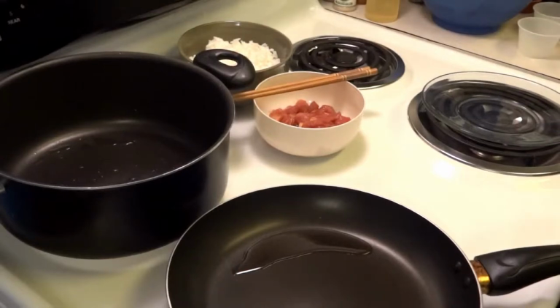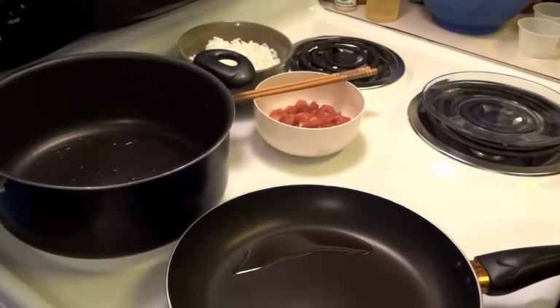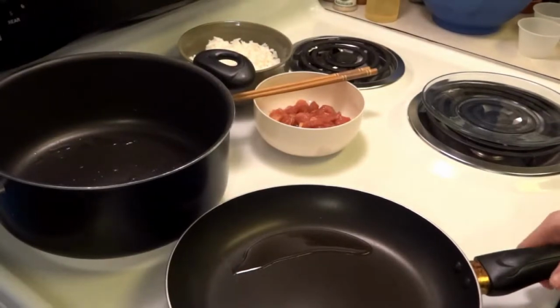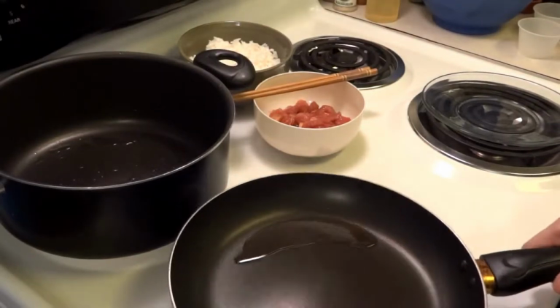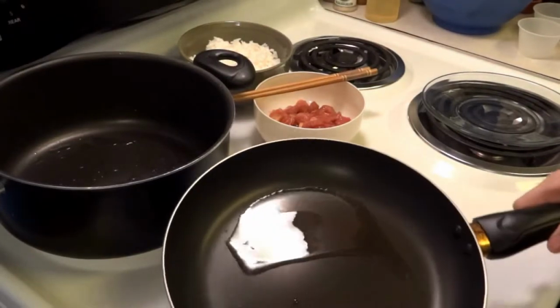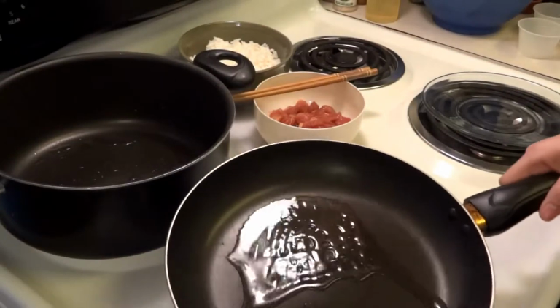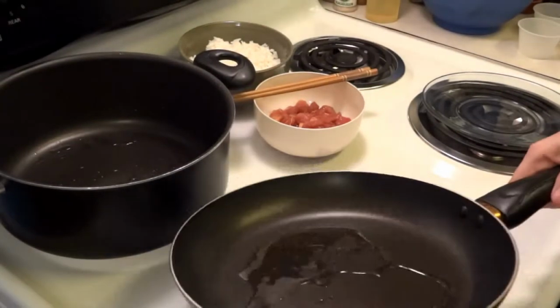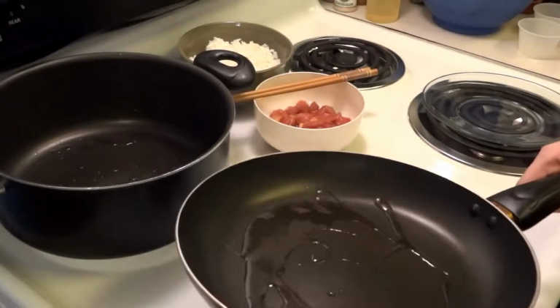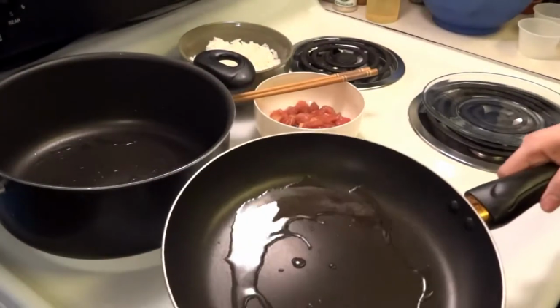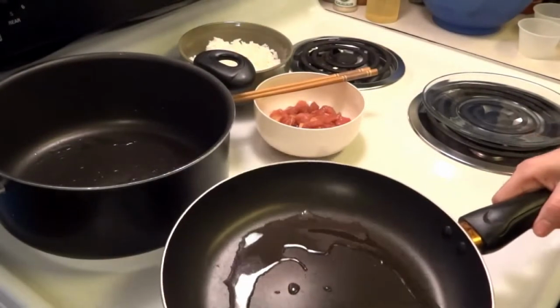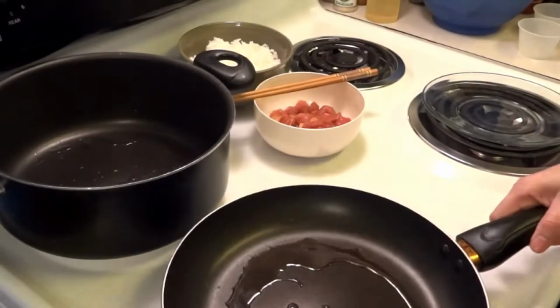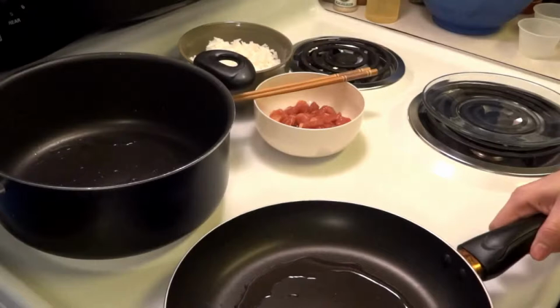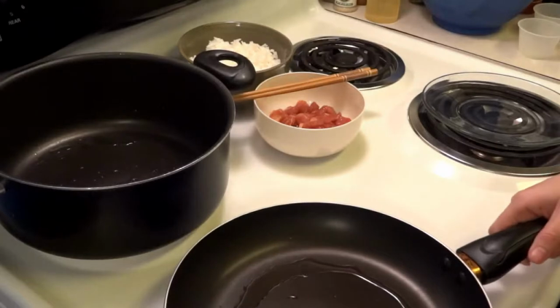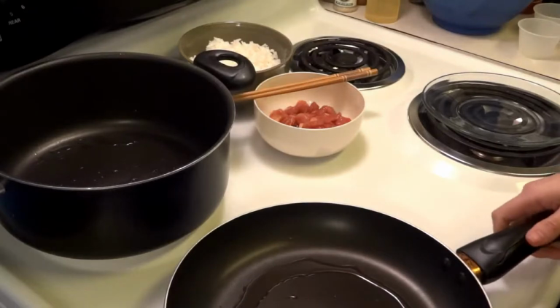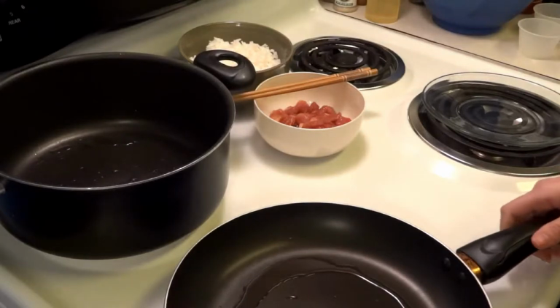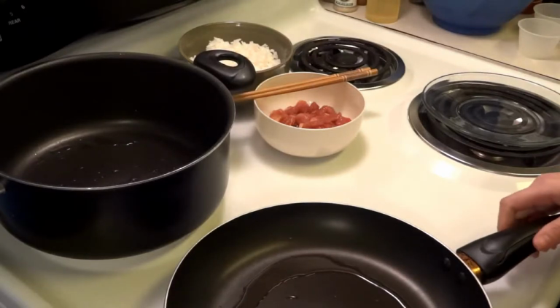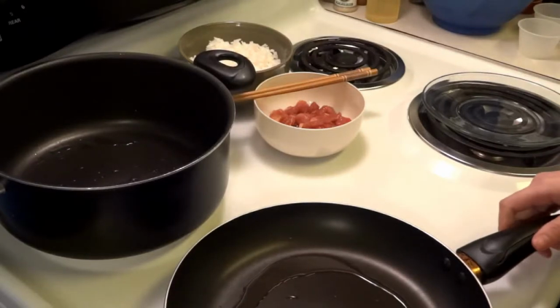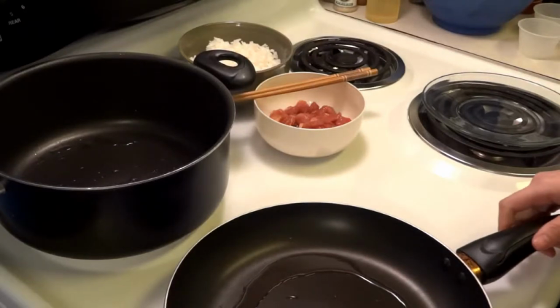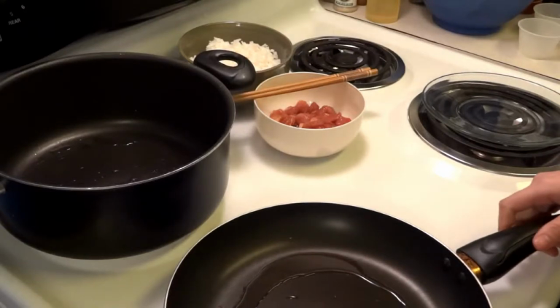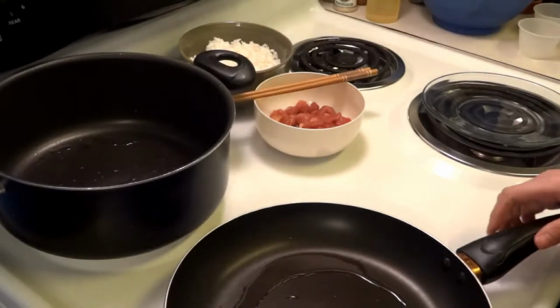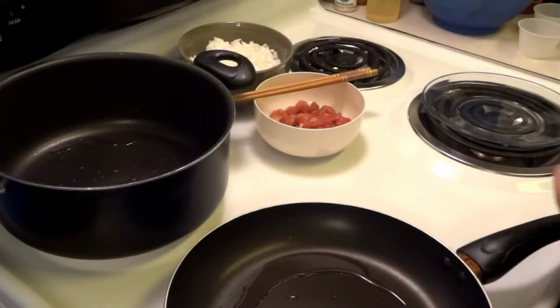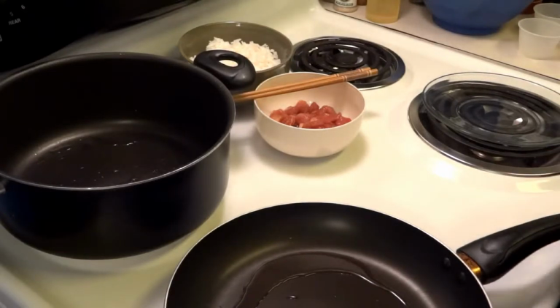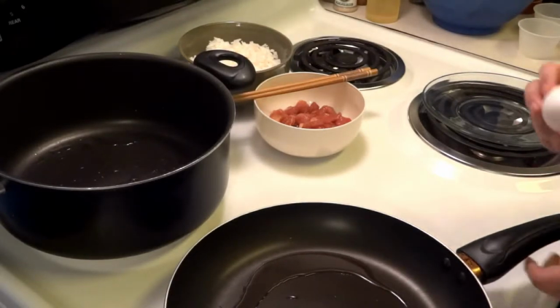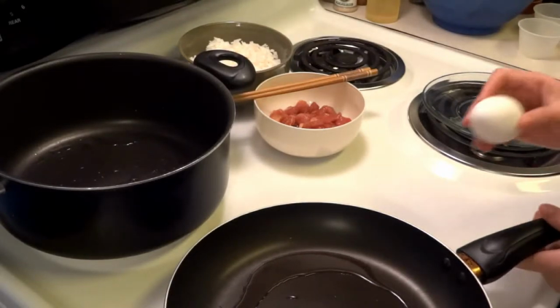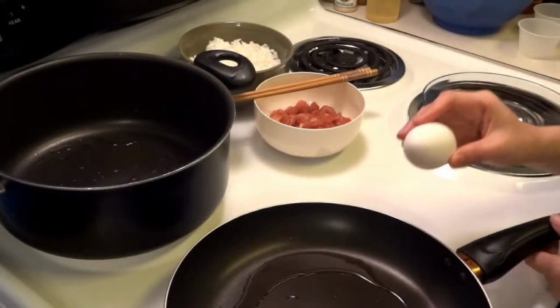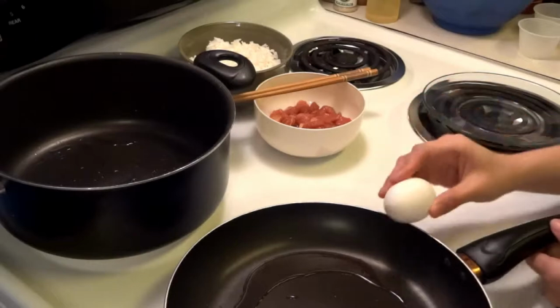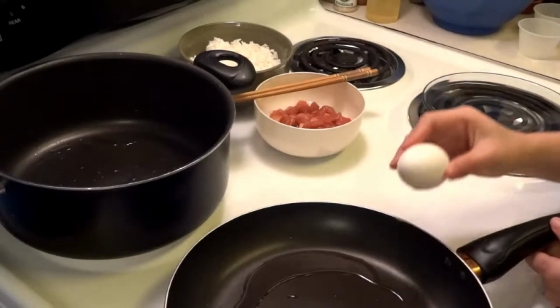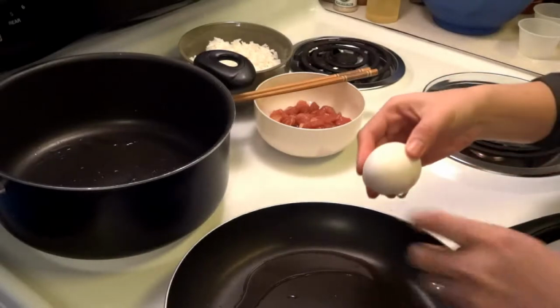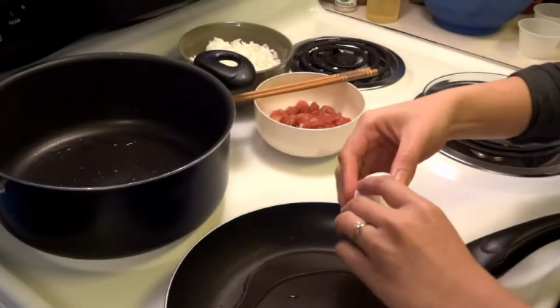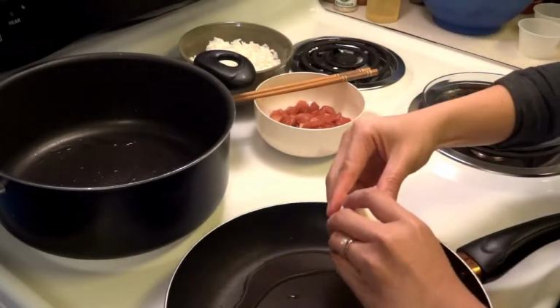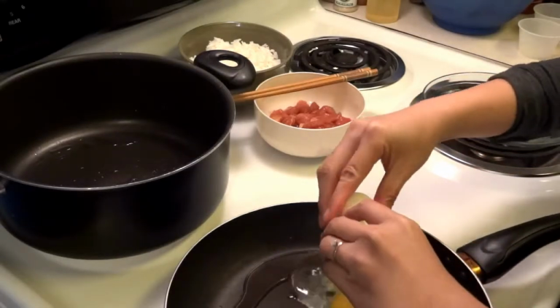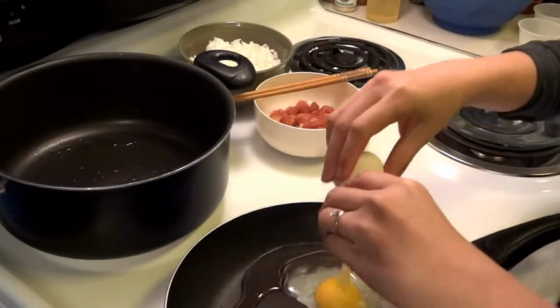Hi everyone, today I will show you how to make fried rice with egg, beef, and spinach. So the first thing, I'm gonna cook the egg.